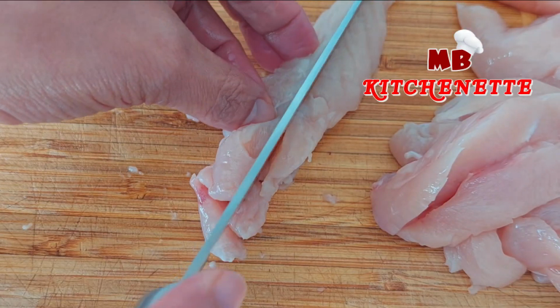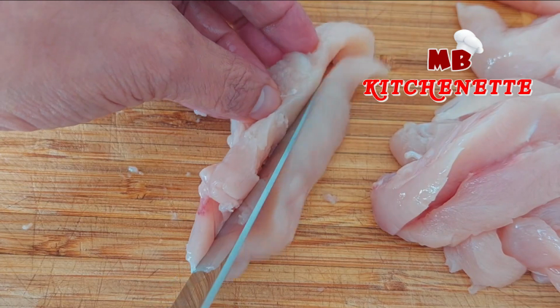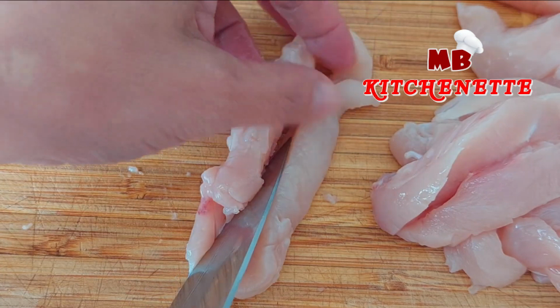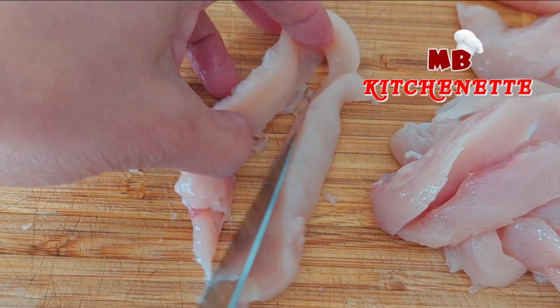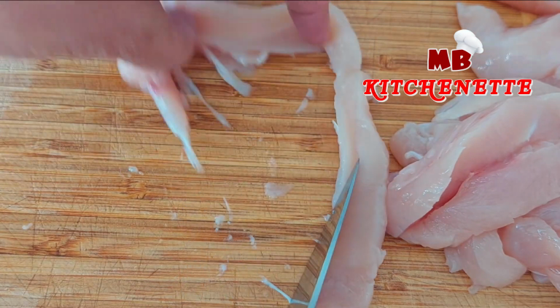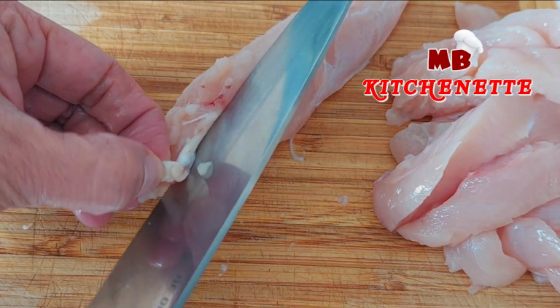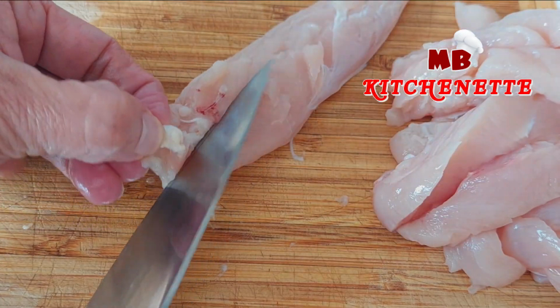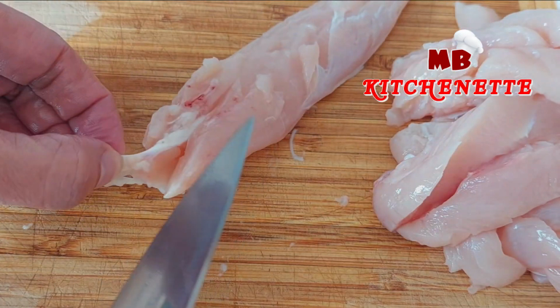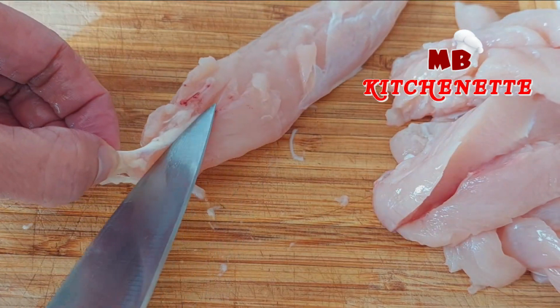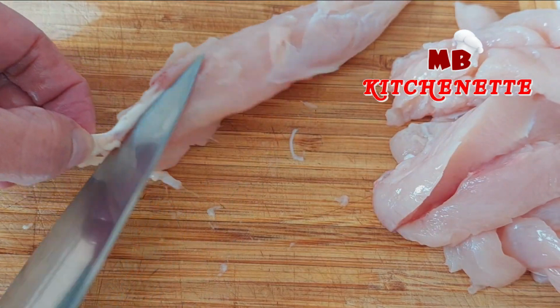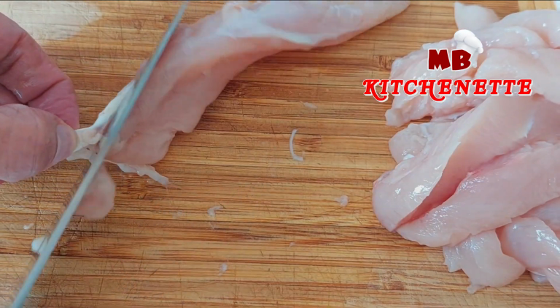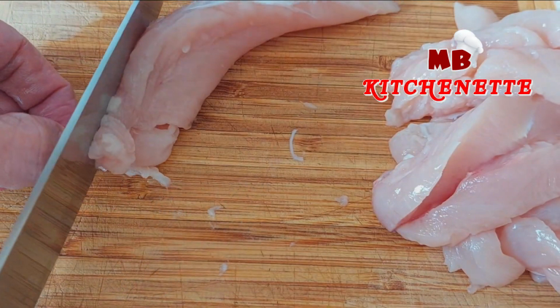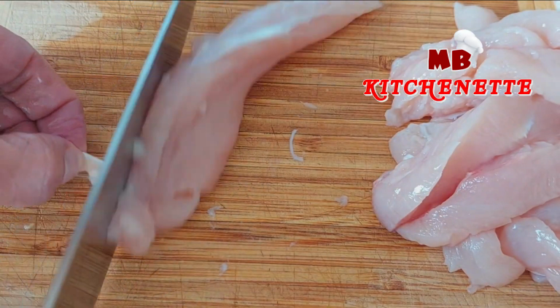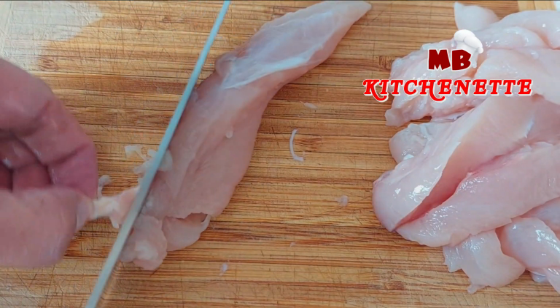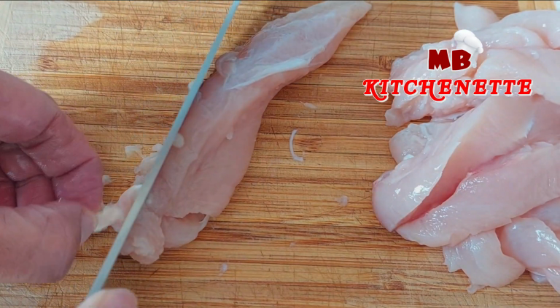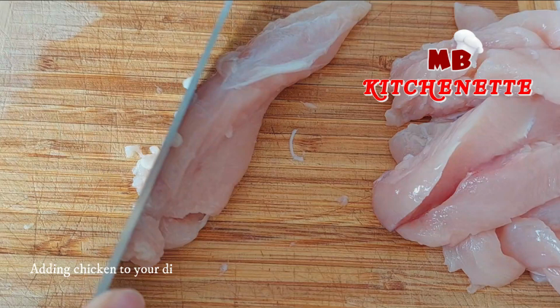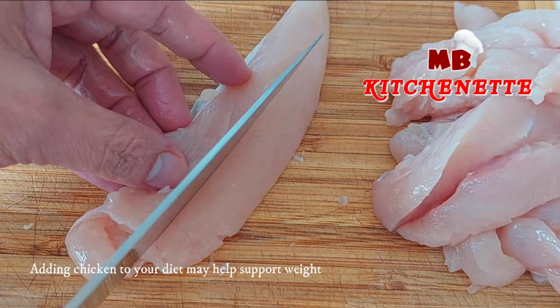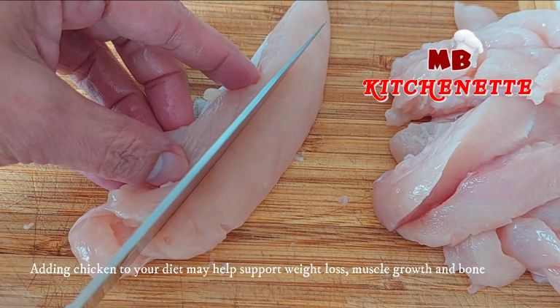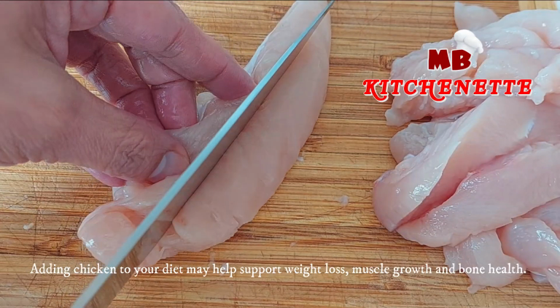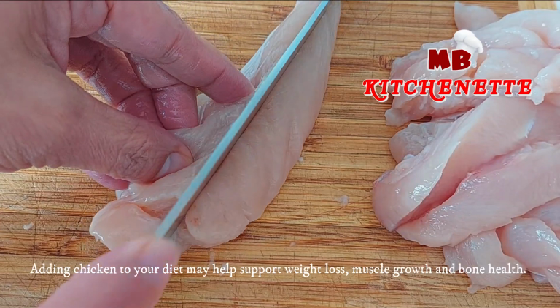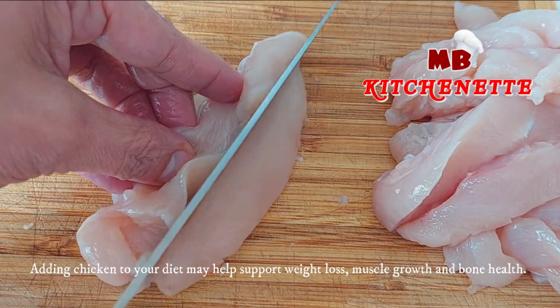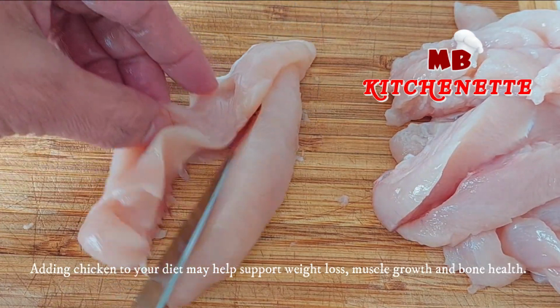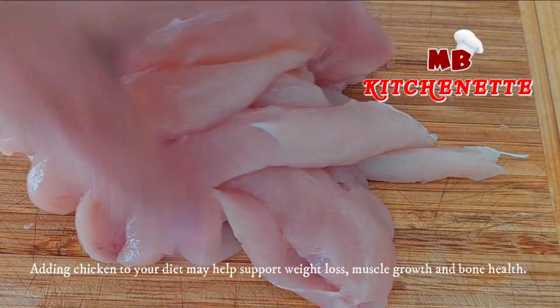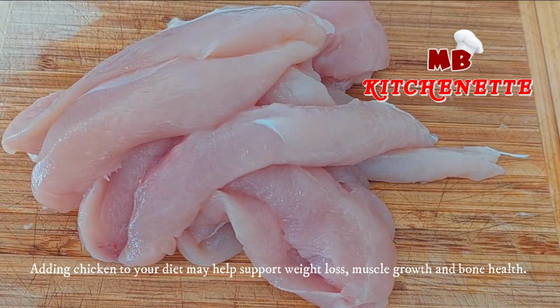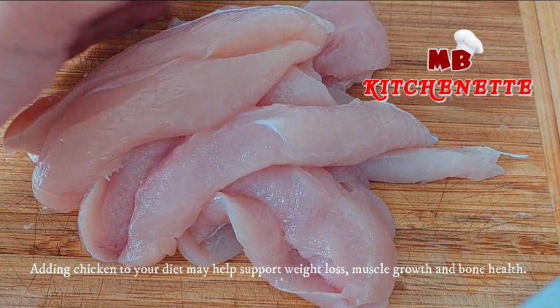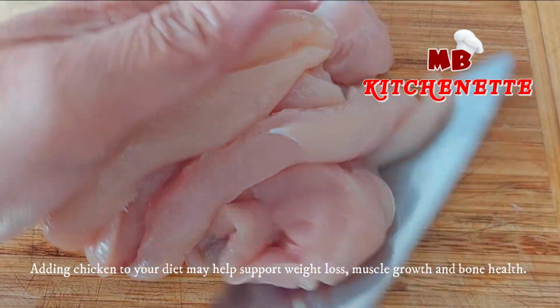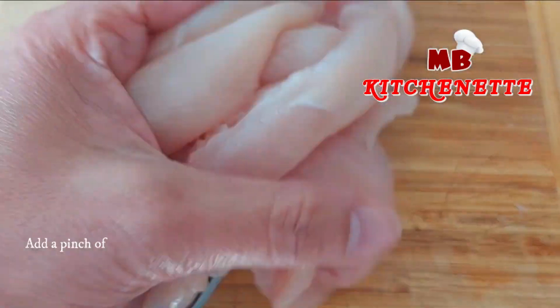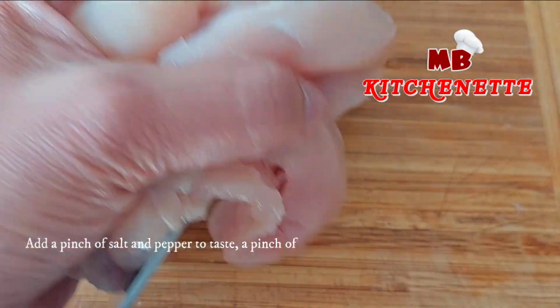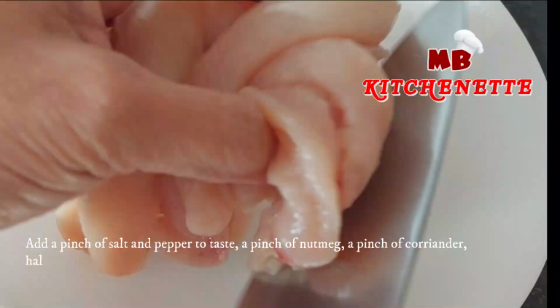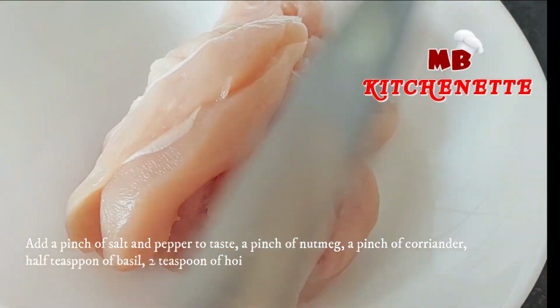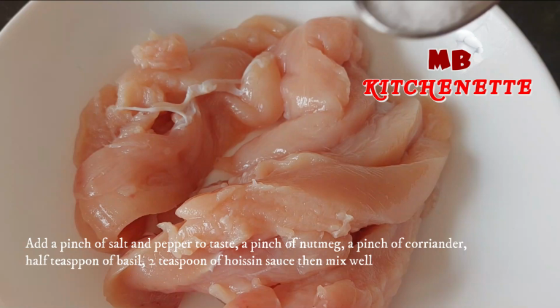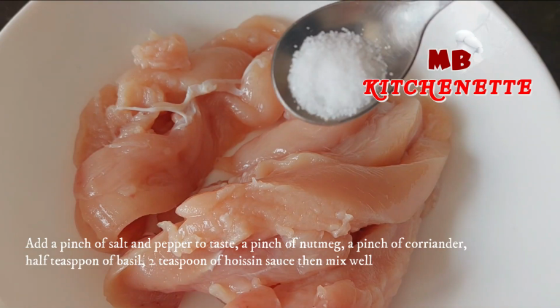Beyond its rich protein content, chicken also contains vitamin B12, tryptophan, choline, zinc, iron, and copper. Adding chicken to your diet may help support weight loss, muscle growth, and bone health.